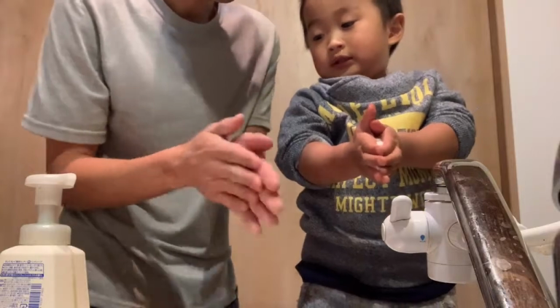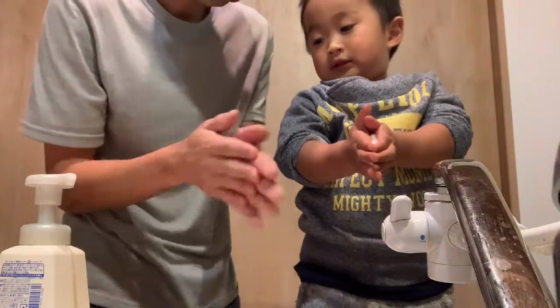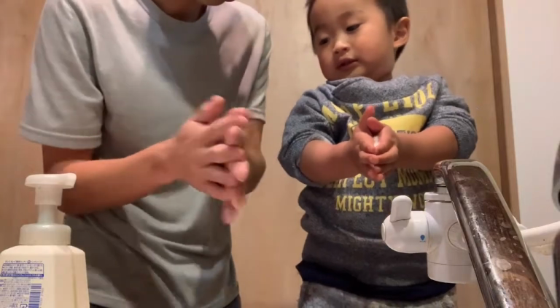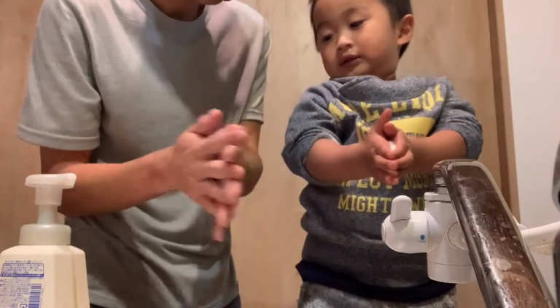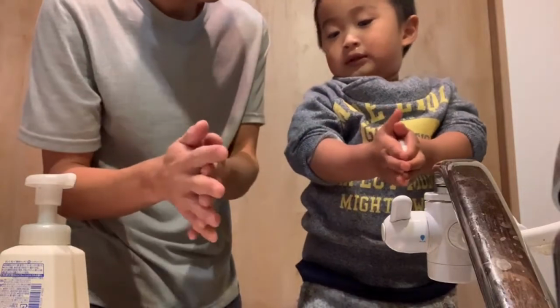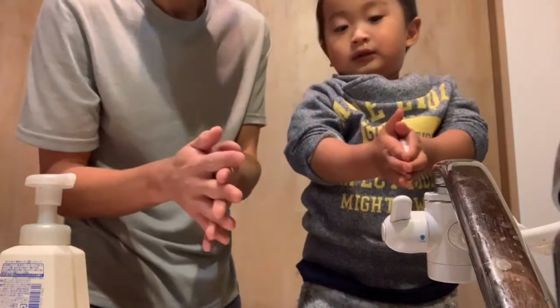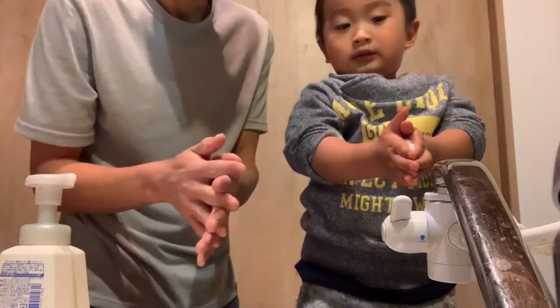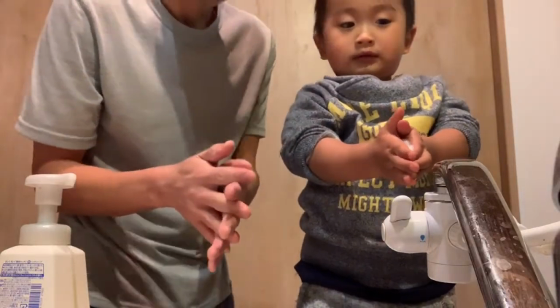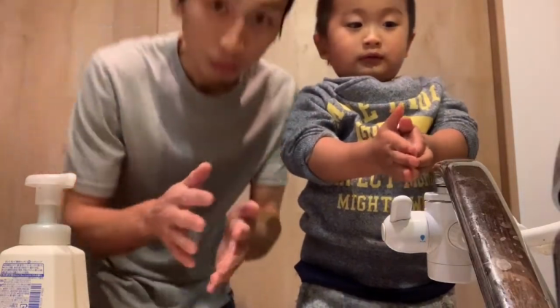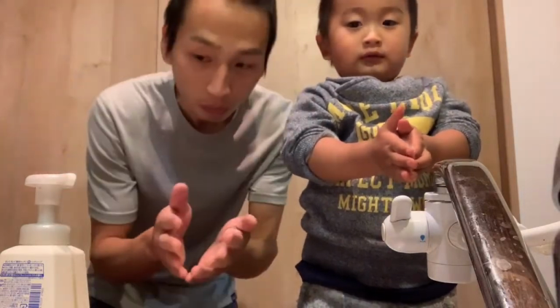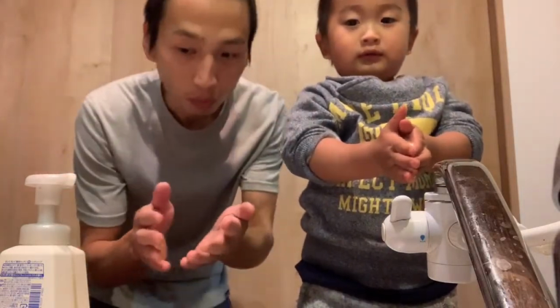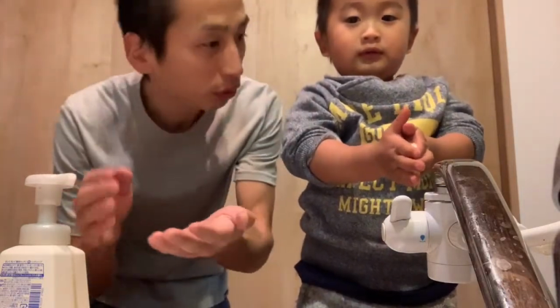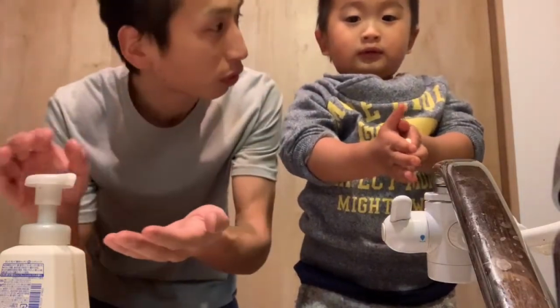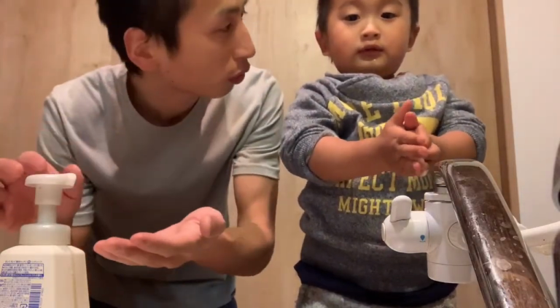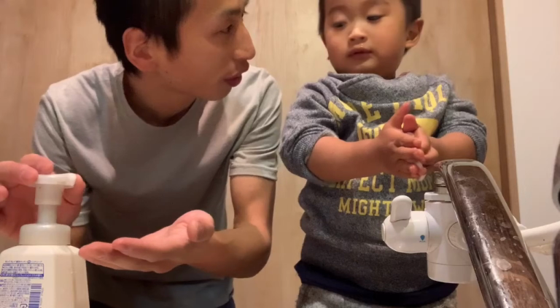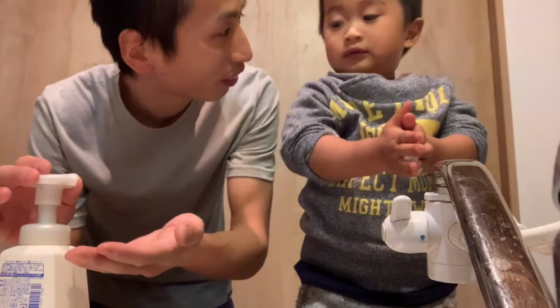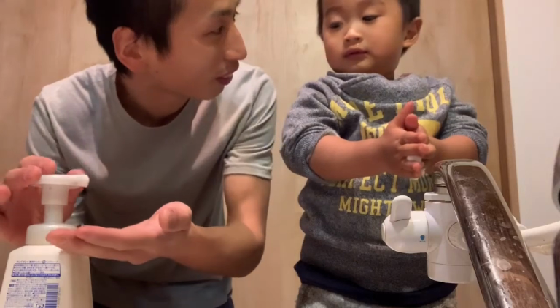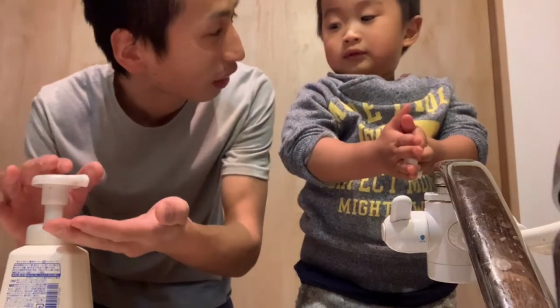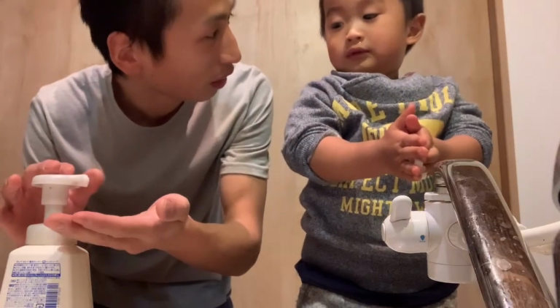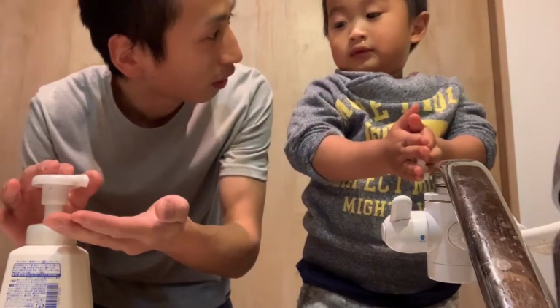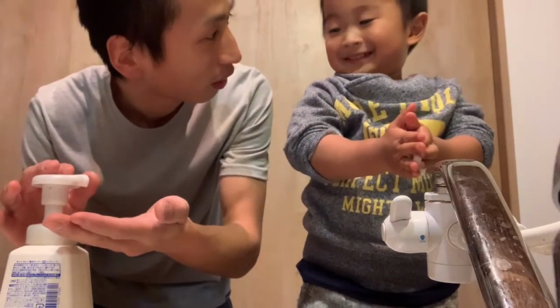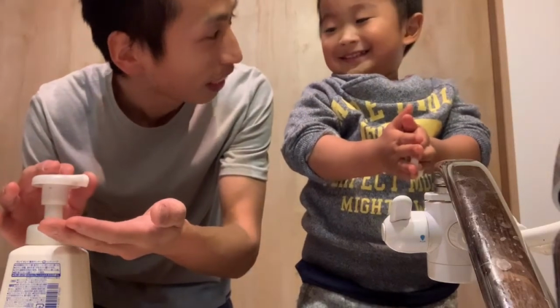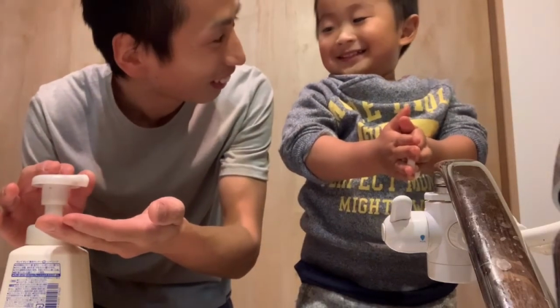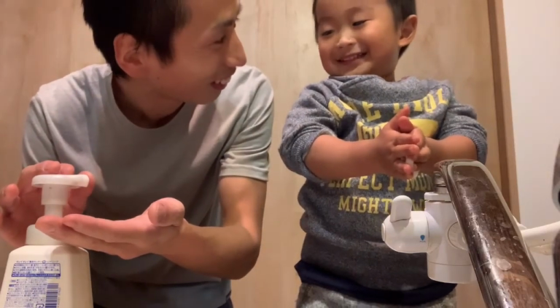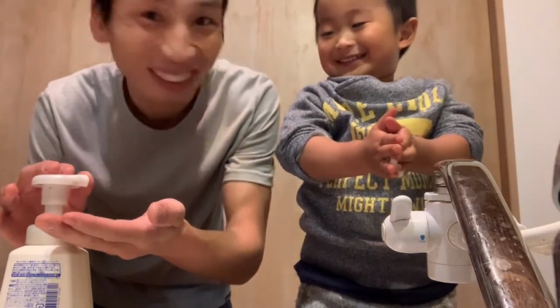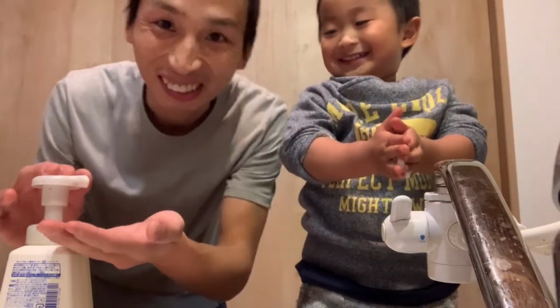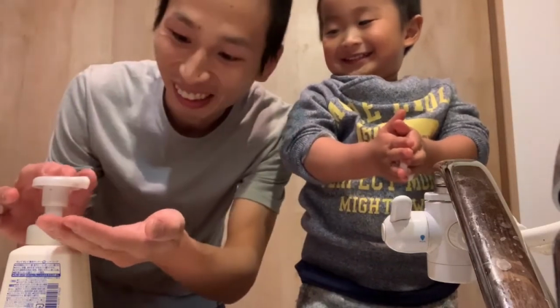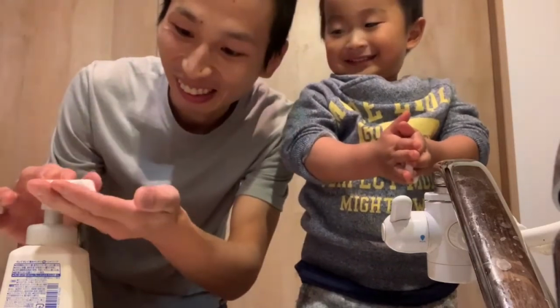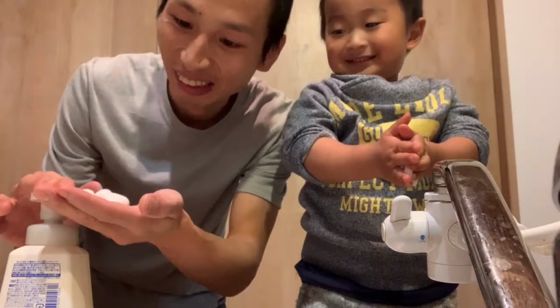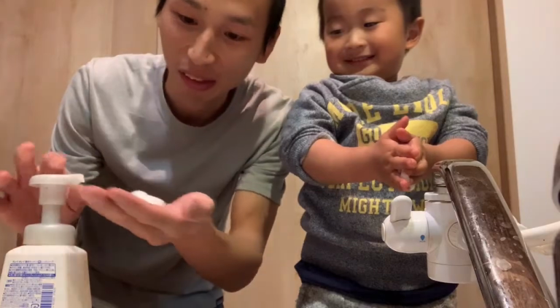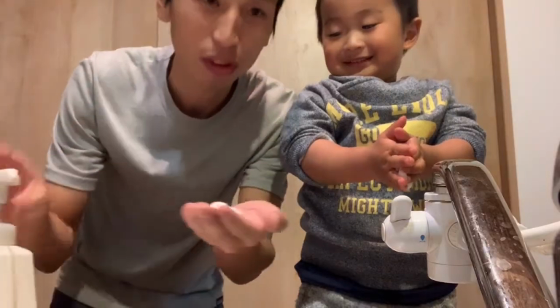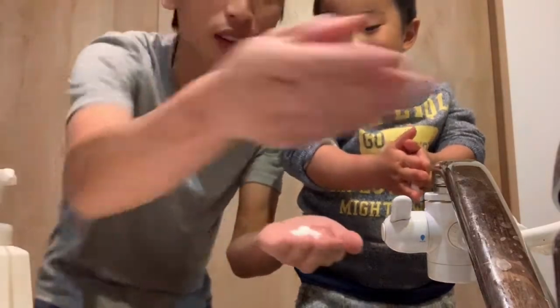Wash, wash, wash. Will you do it together, Daddy? Yes. Okay. Daddy, wash your hands.